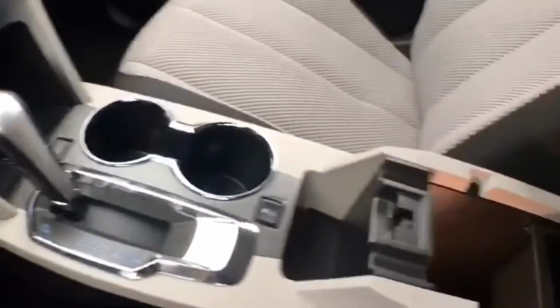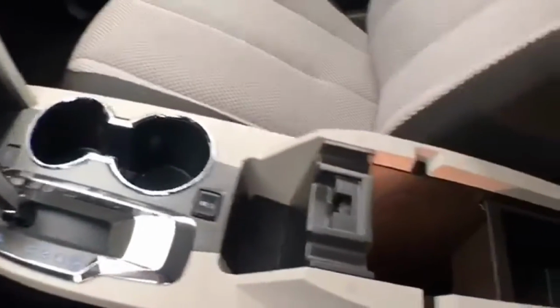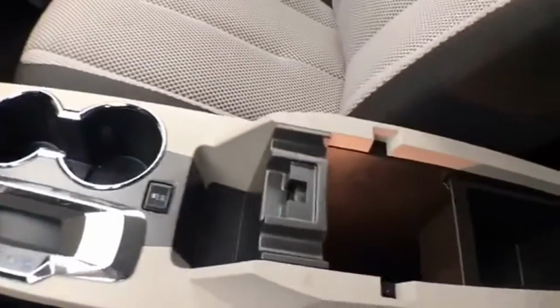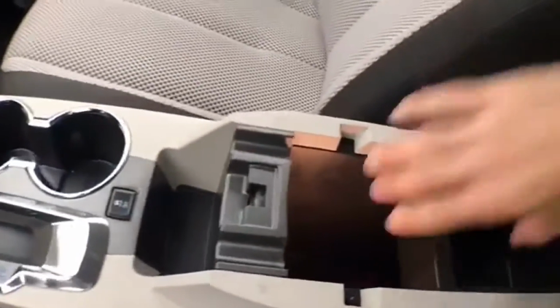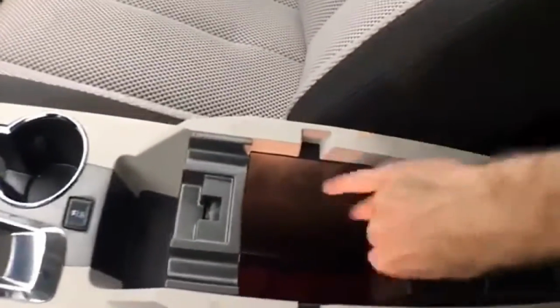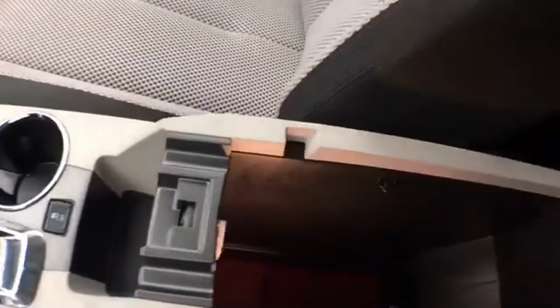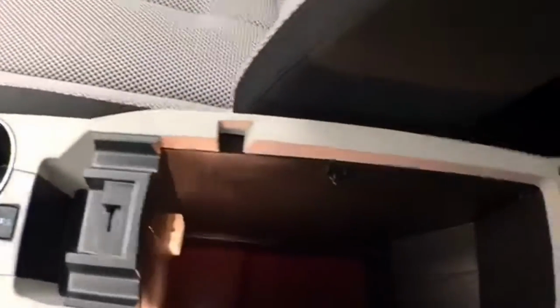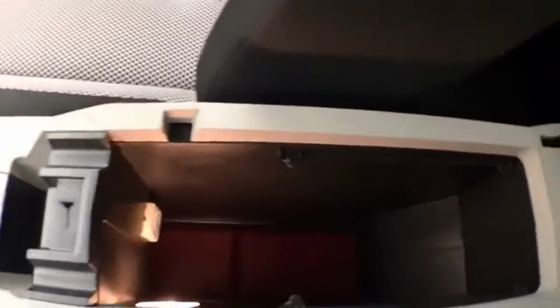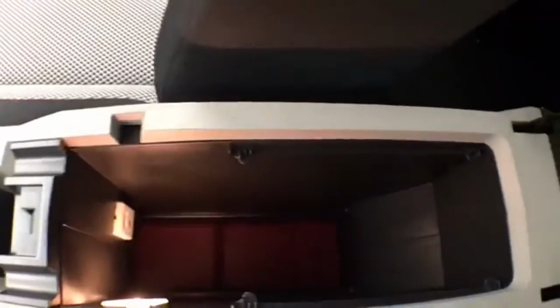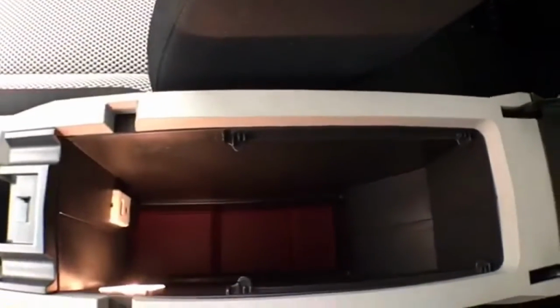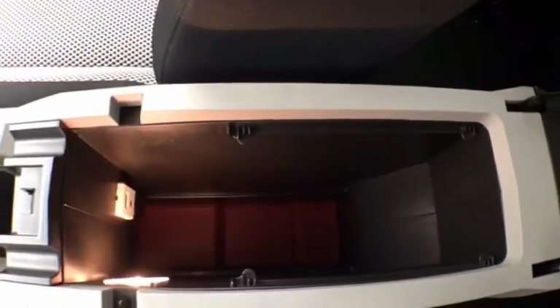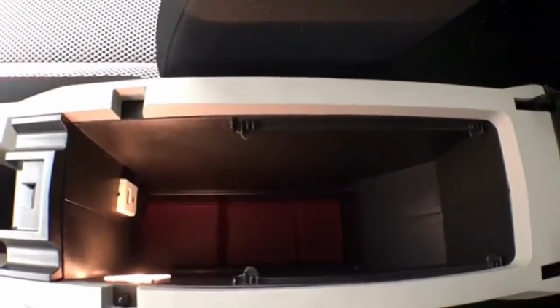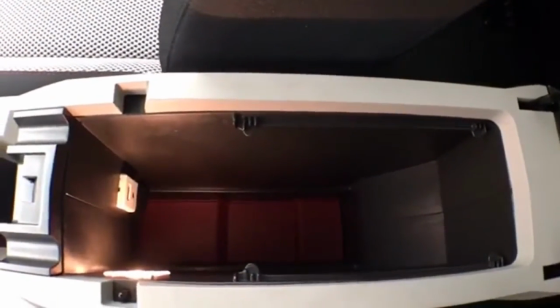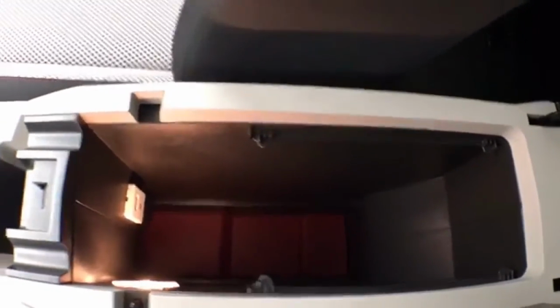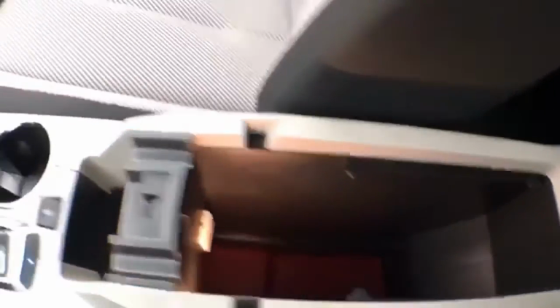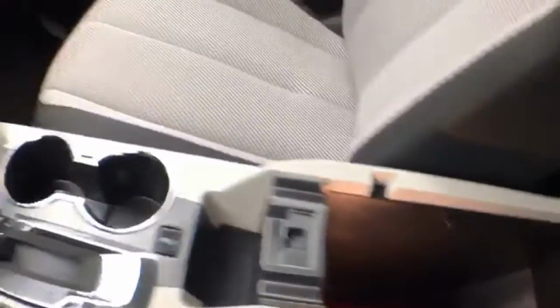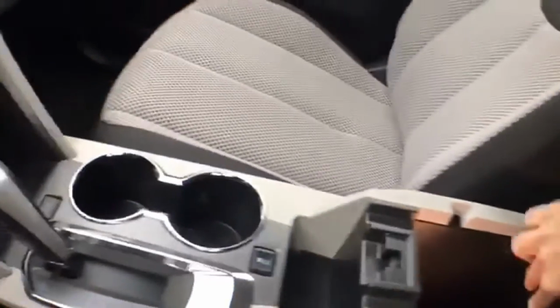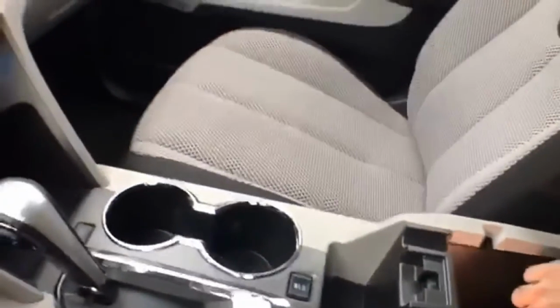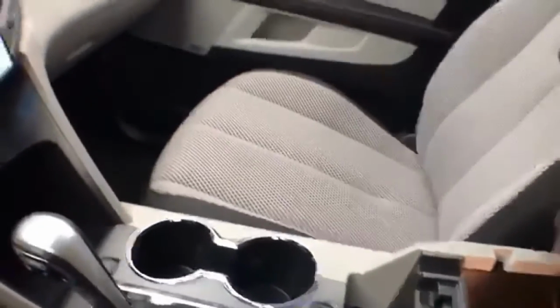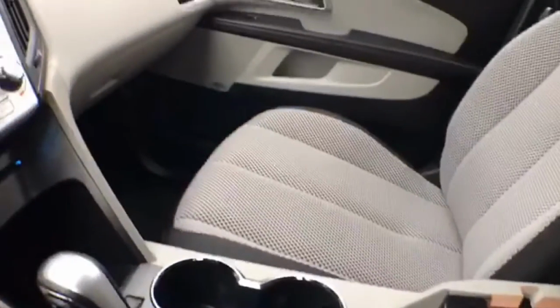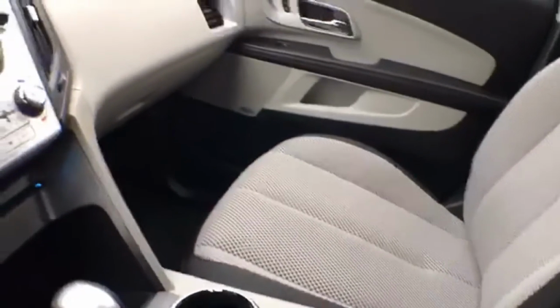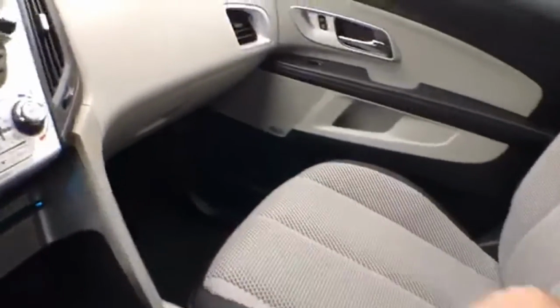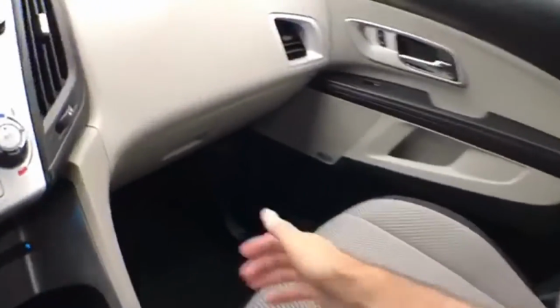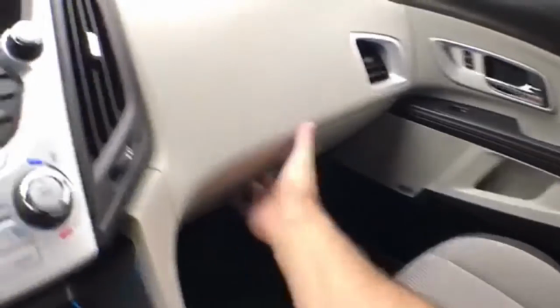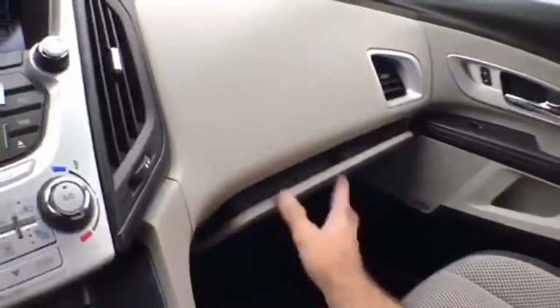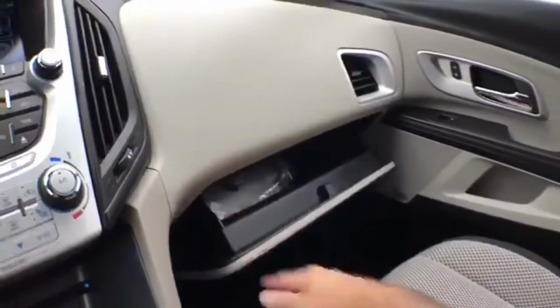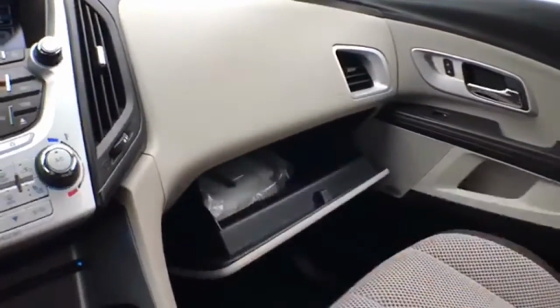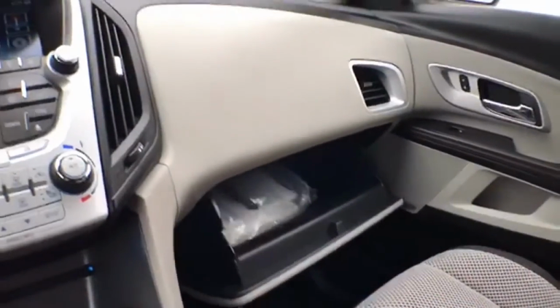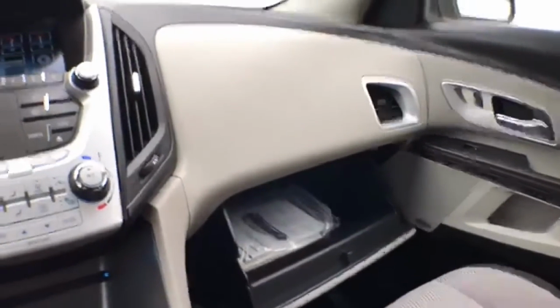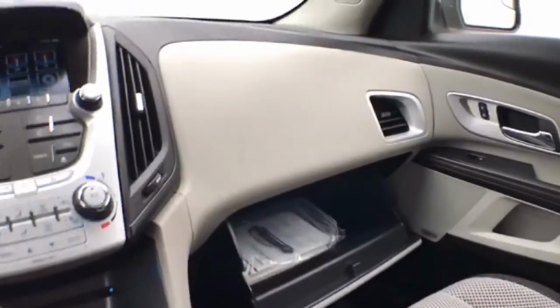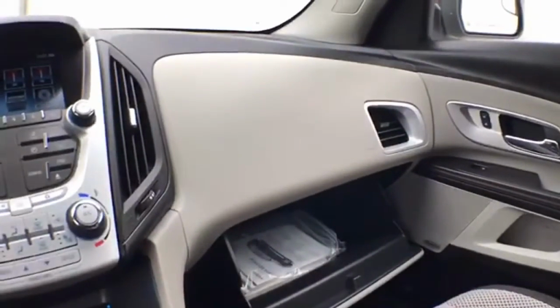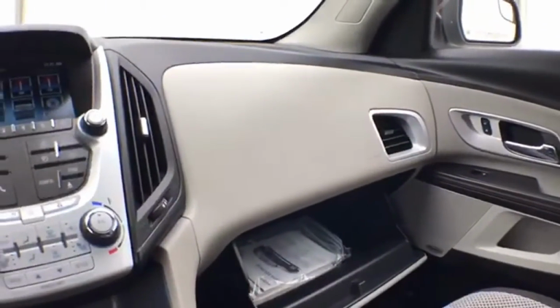There's lots of storage space in the armrest, along with USB and auxiliary input that allows you to connect mobile media devices, and a large glove box with all the owner's materials.